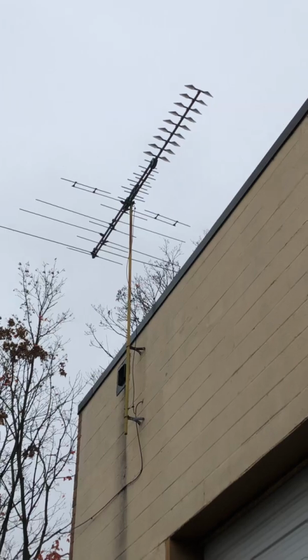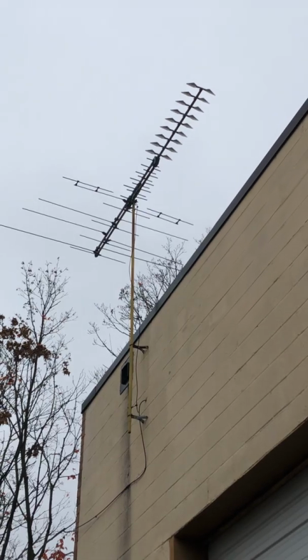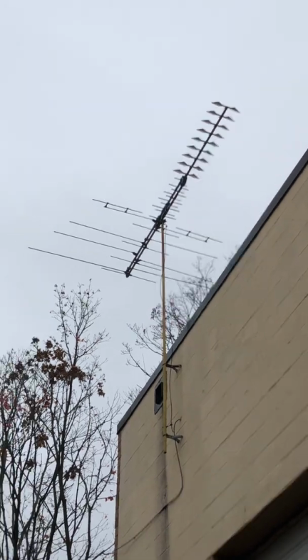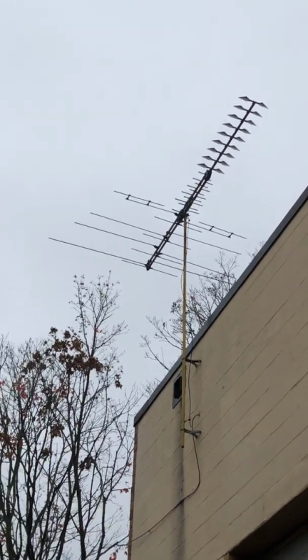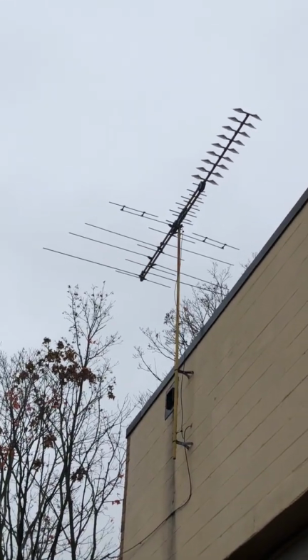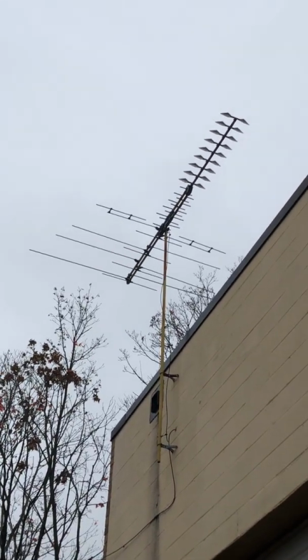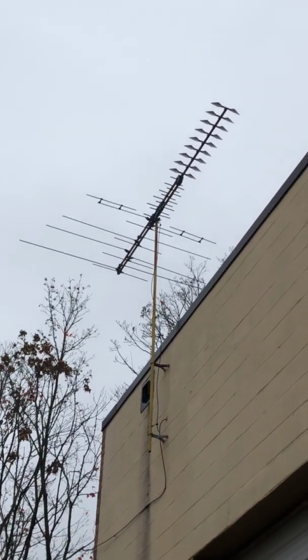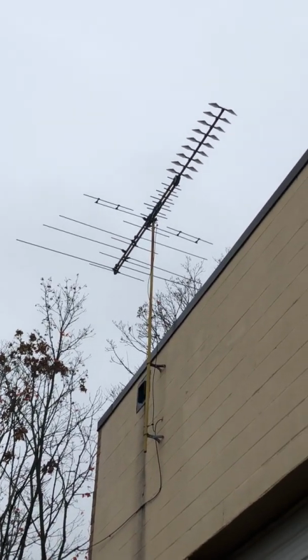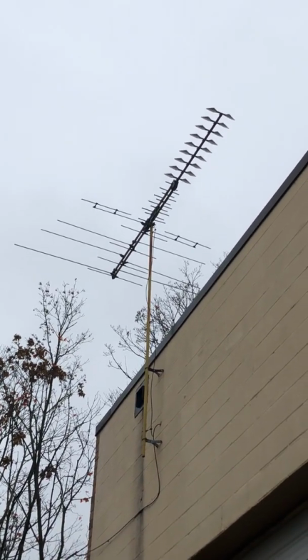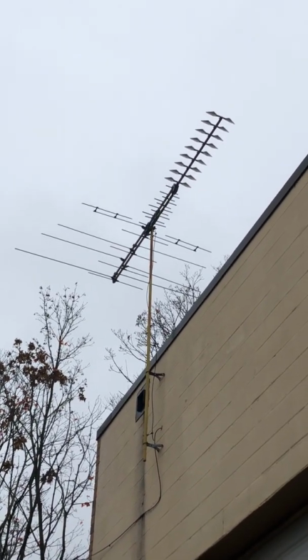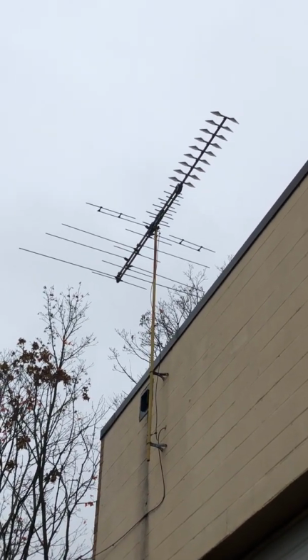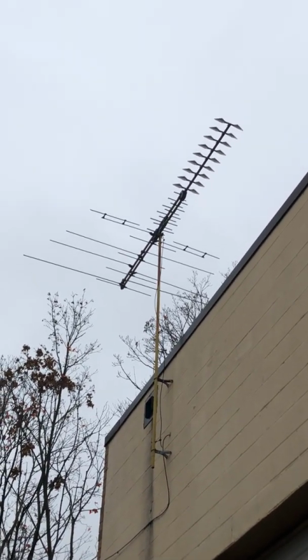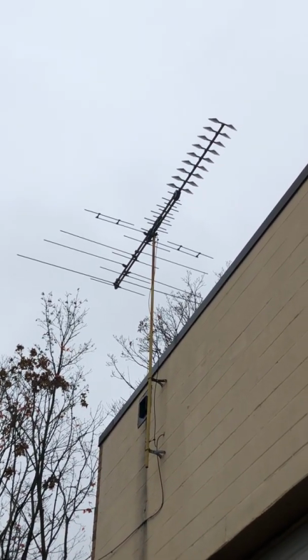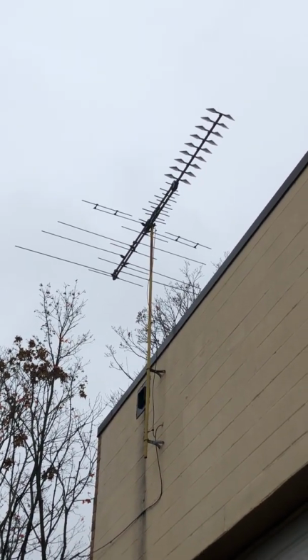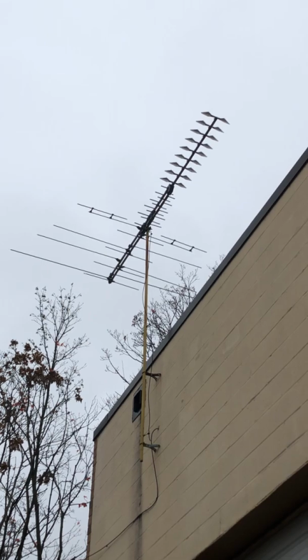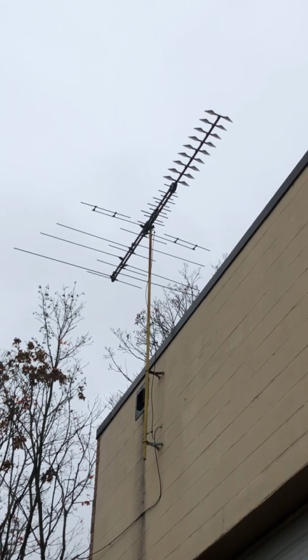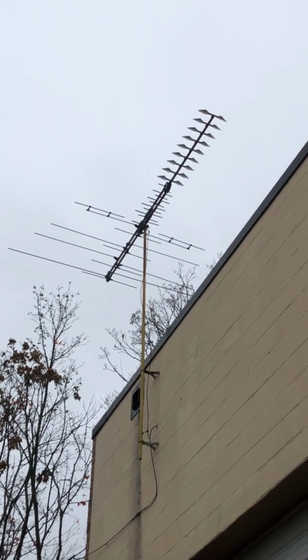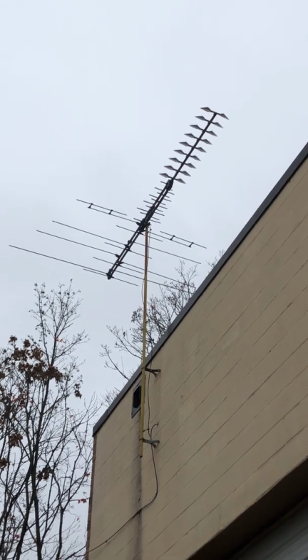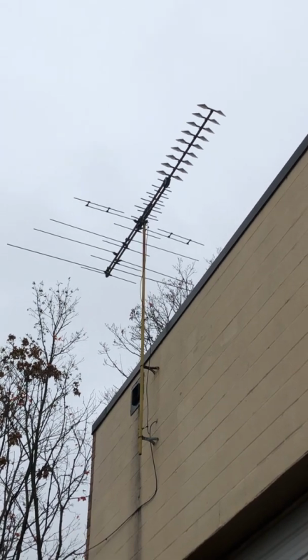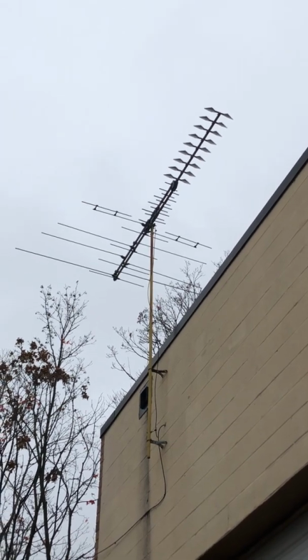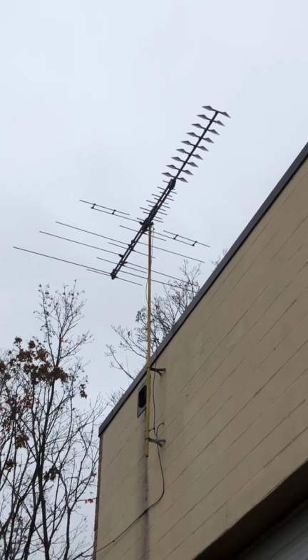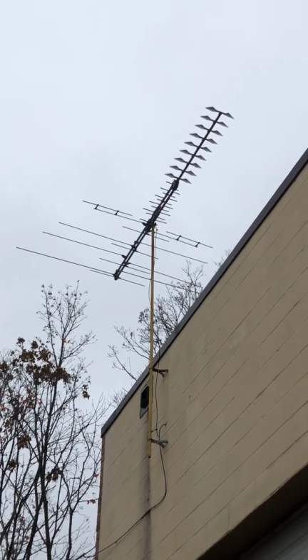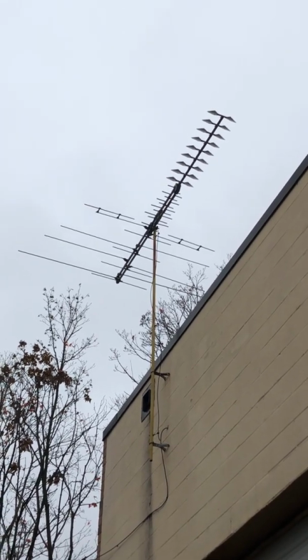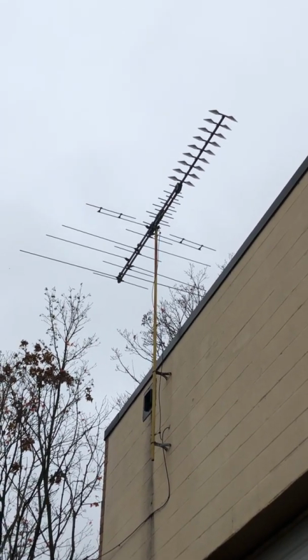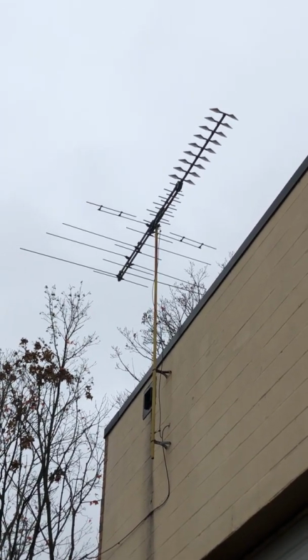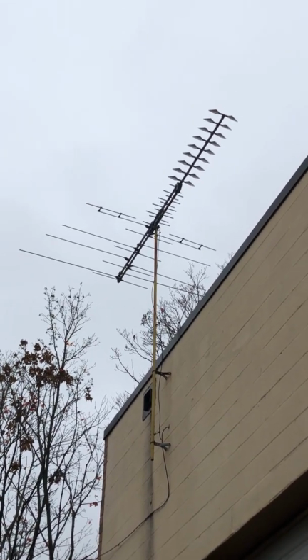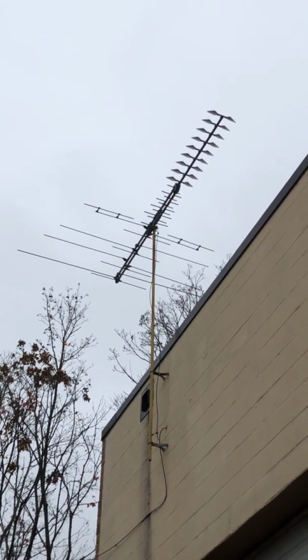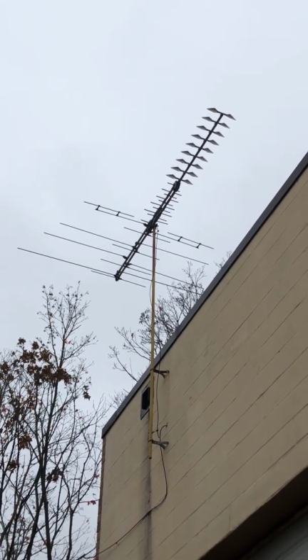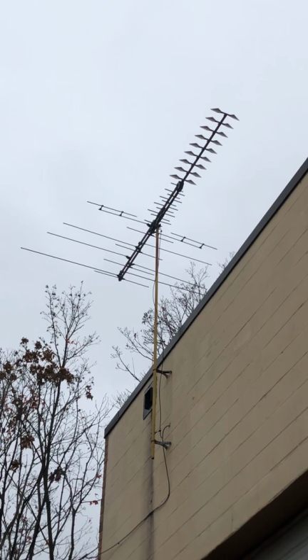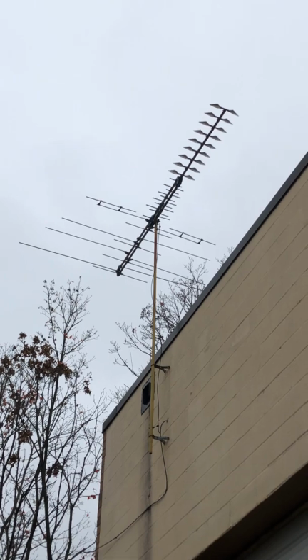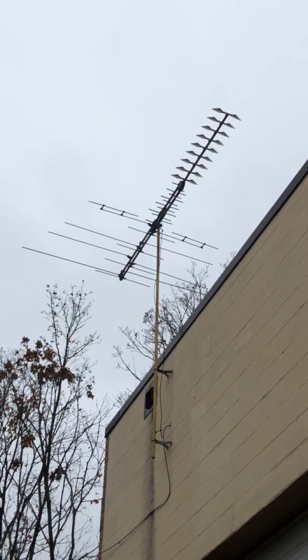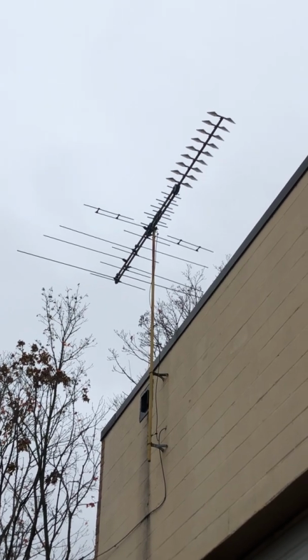Hey guys, this is Mike Cricket at 113. What we are looking at here is a TV UHF, VHF antenna, receiver antenna.